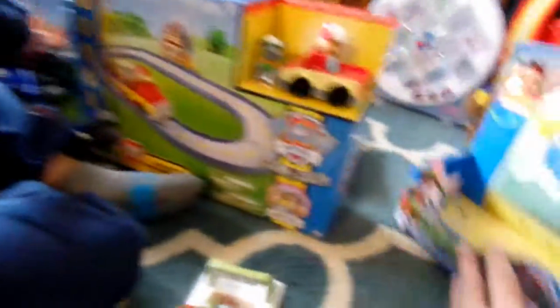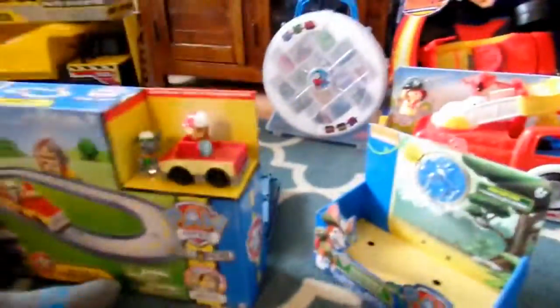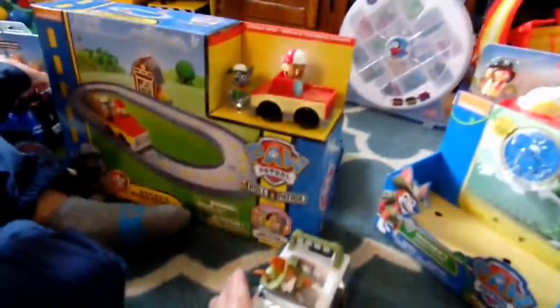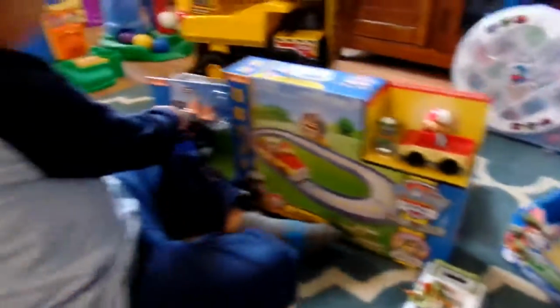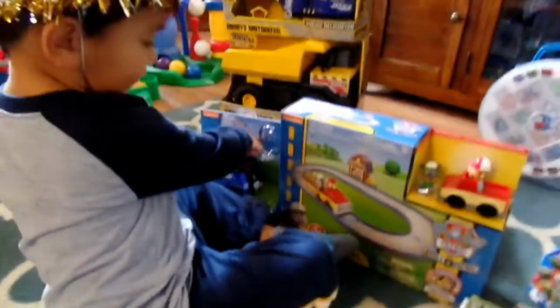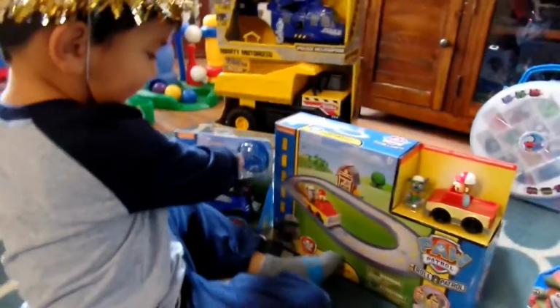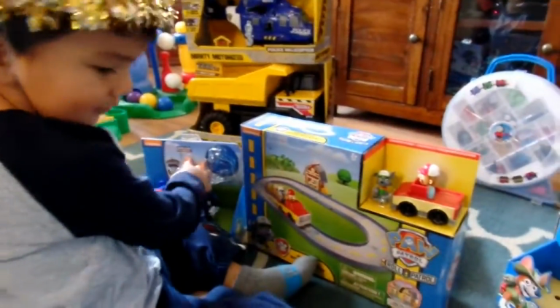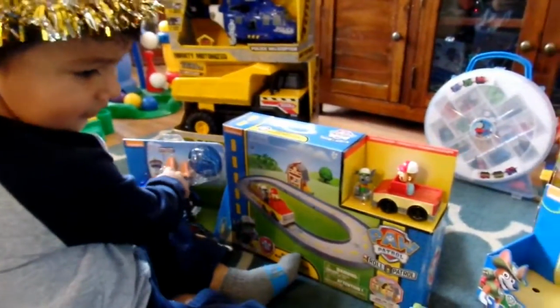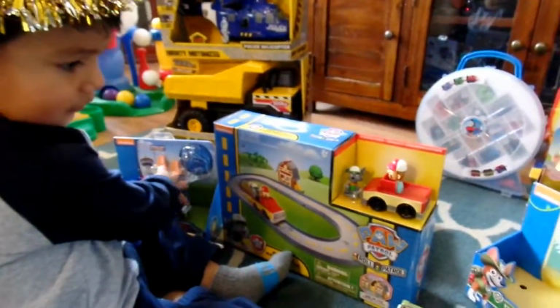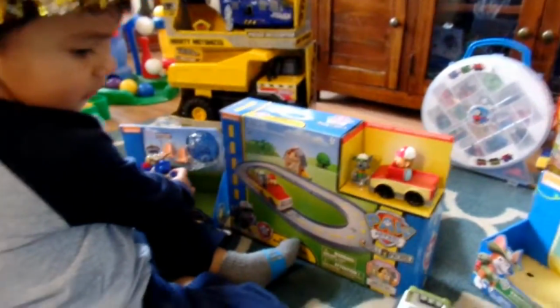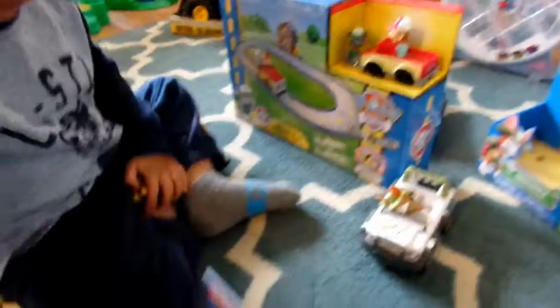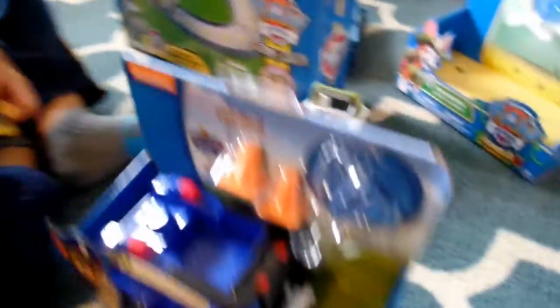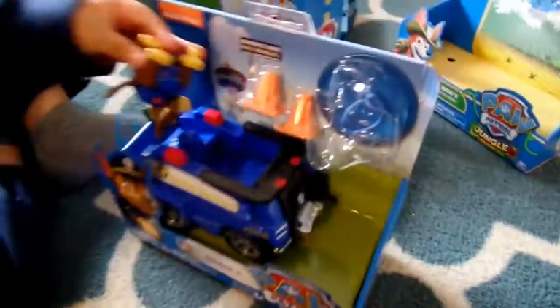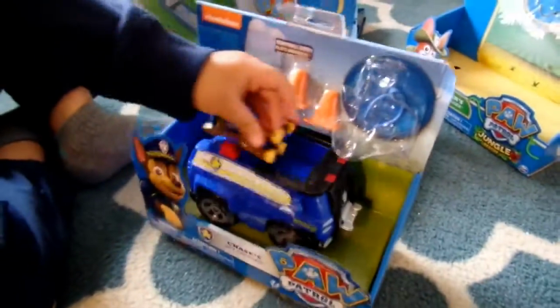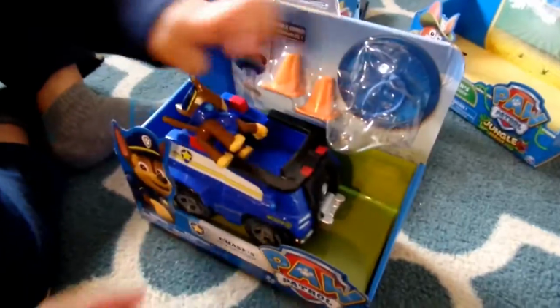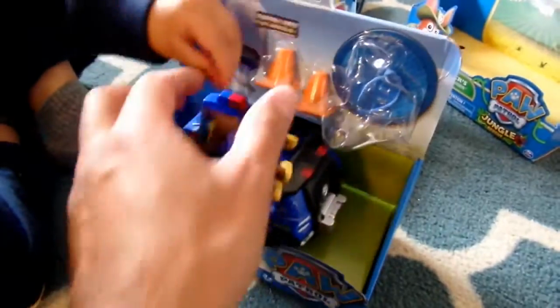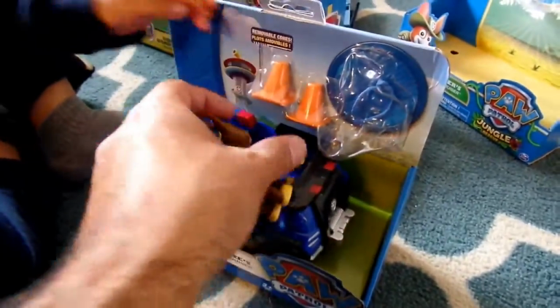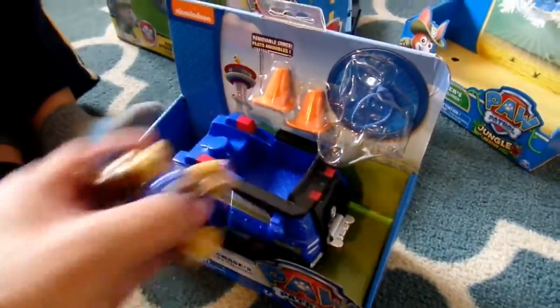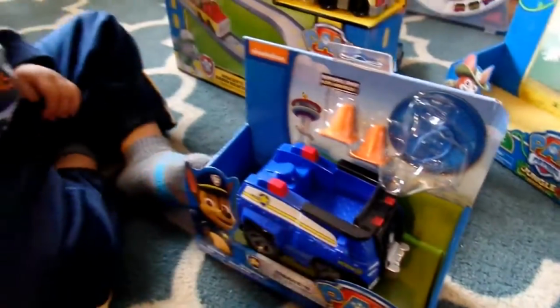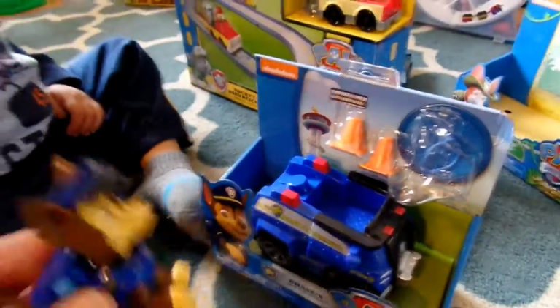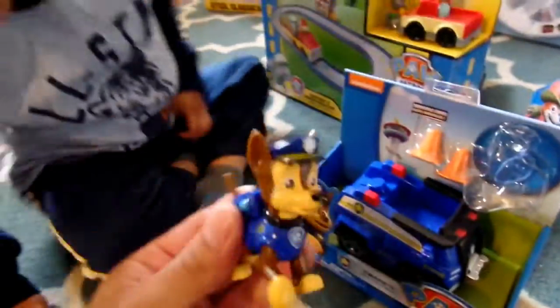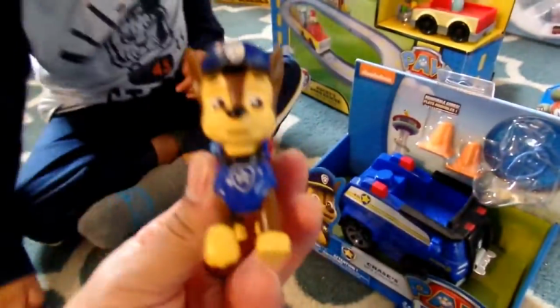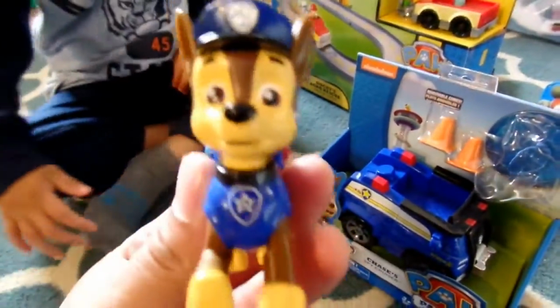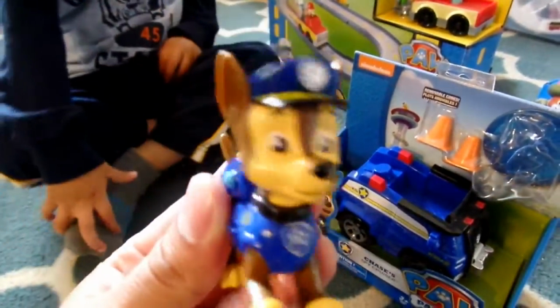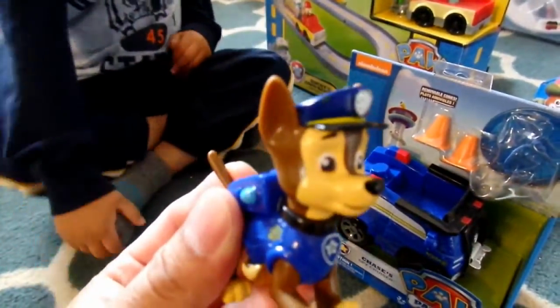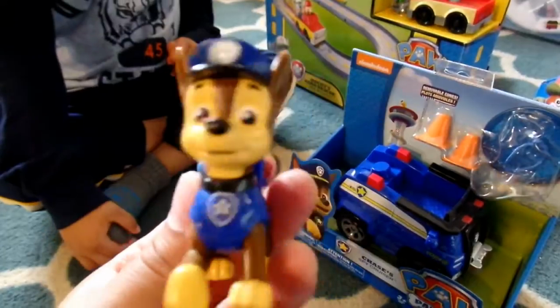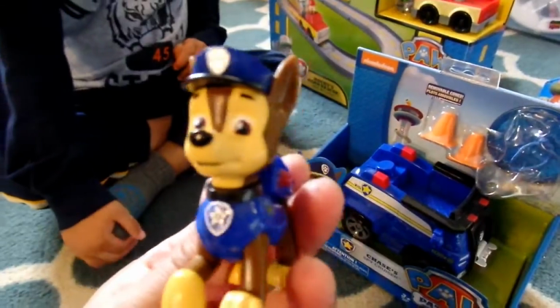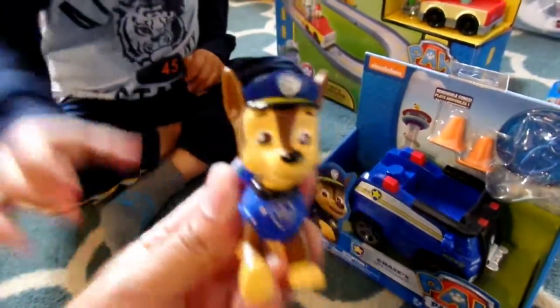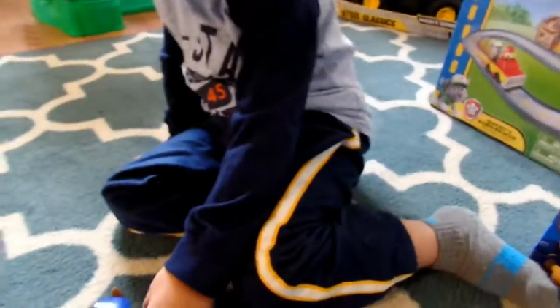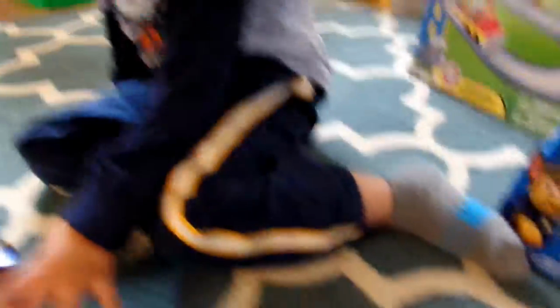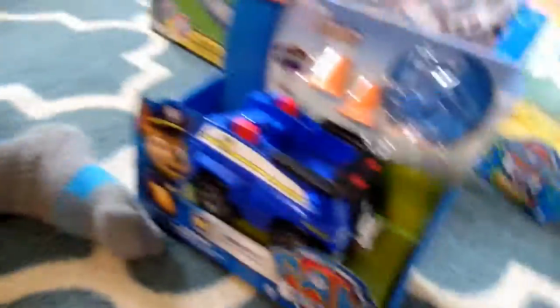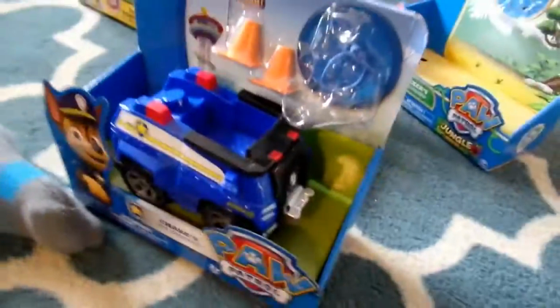And then who else has he got over there? Can you bring the whole box so he can see it? Looks like this is Chase. He's like the little leader of the Paw Patrol, the little German Shepherd pup. He drives his little truck.